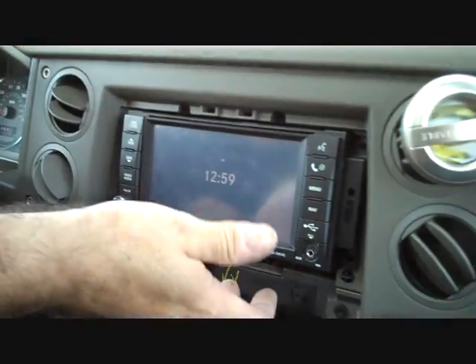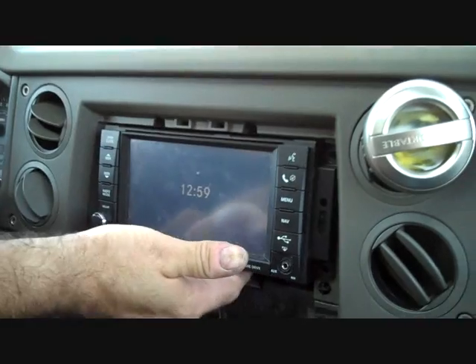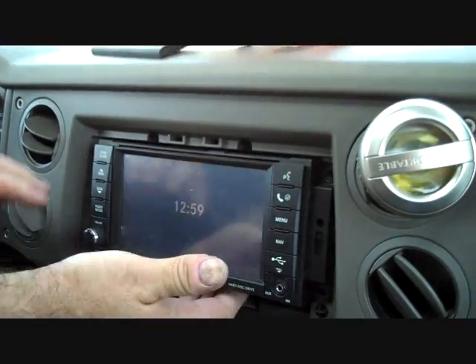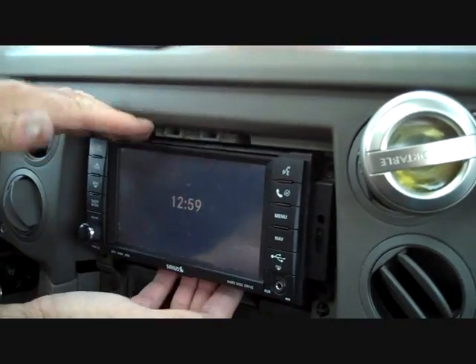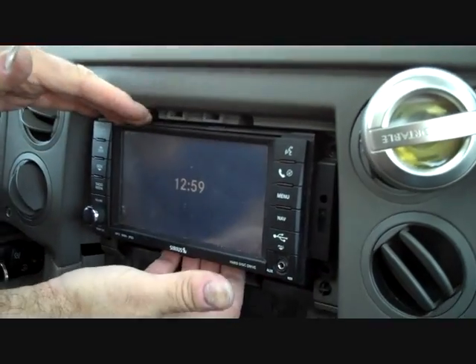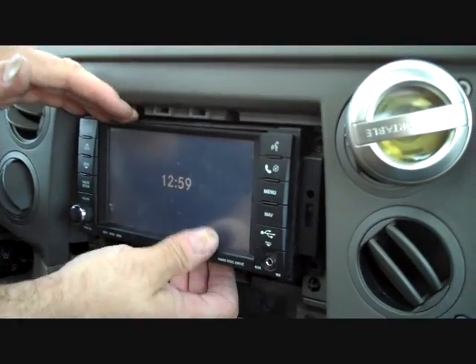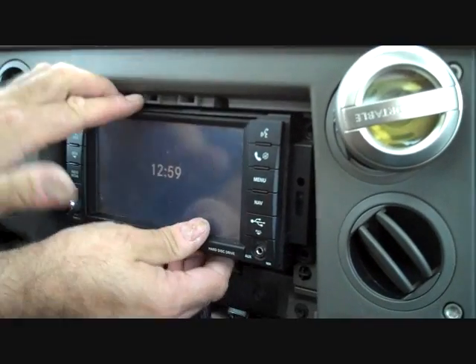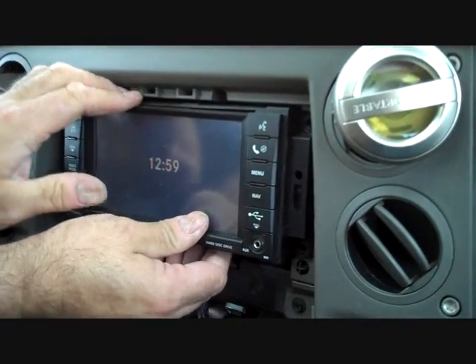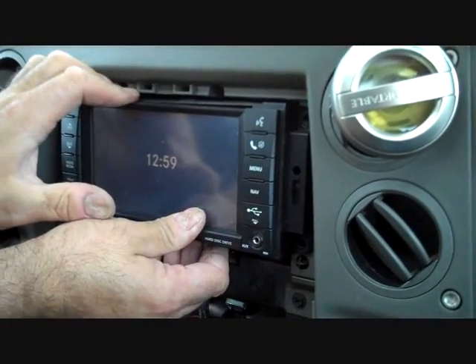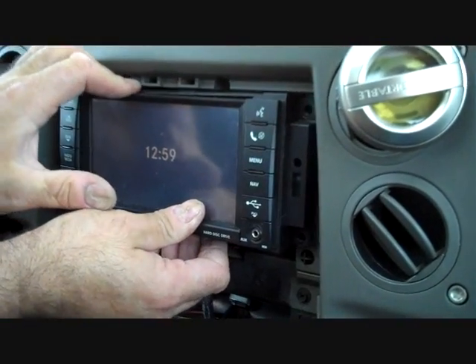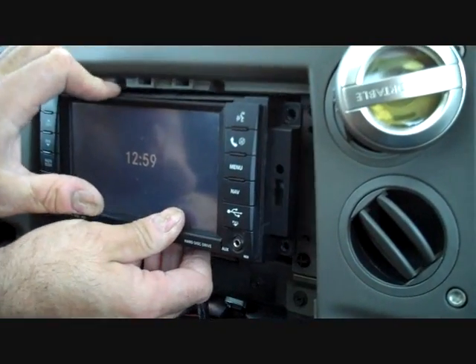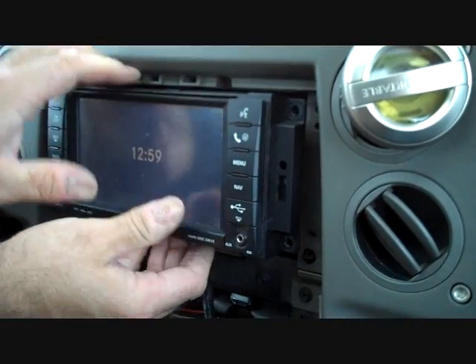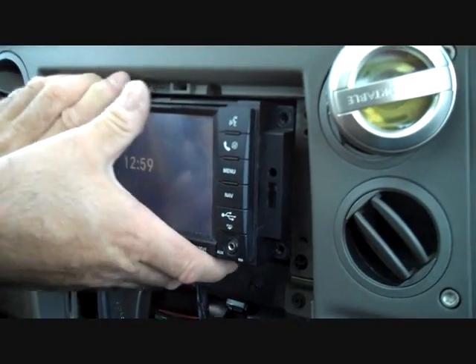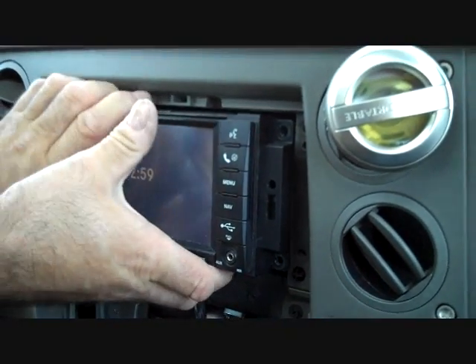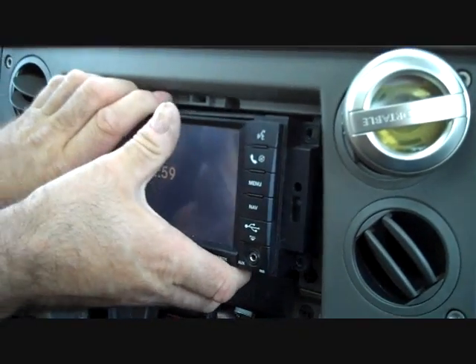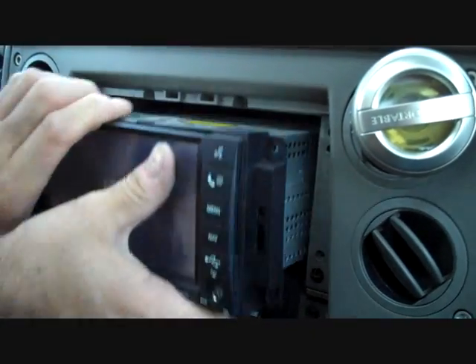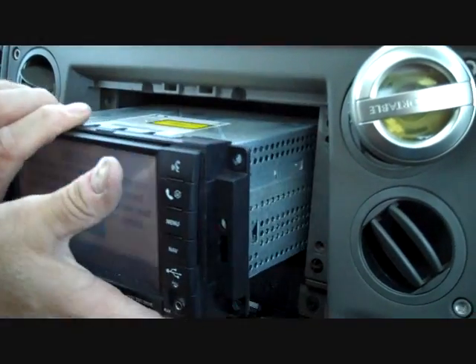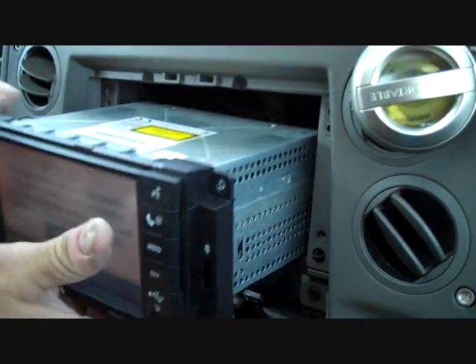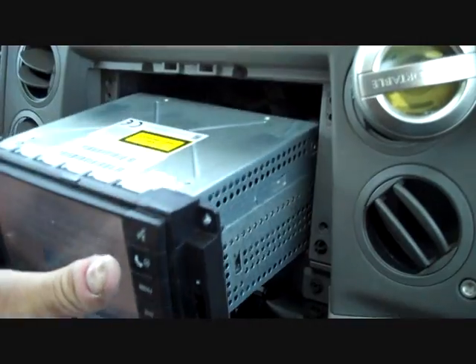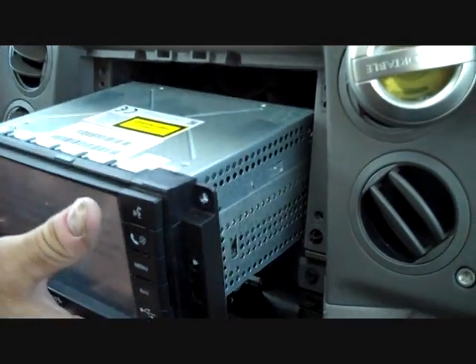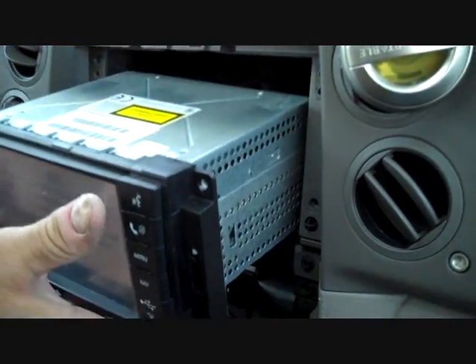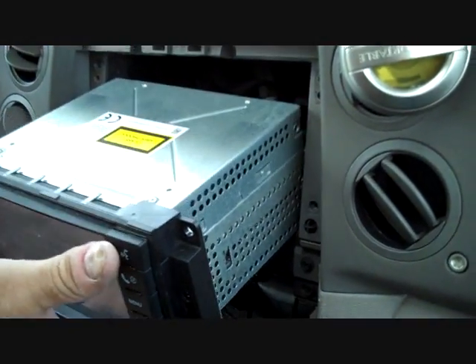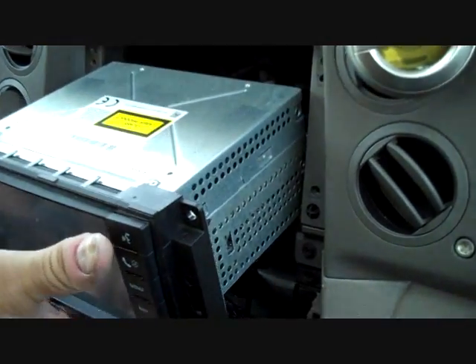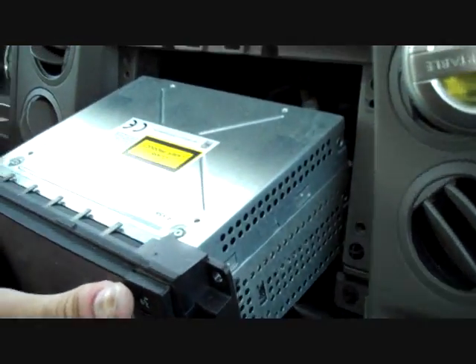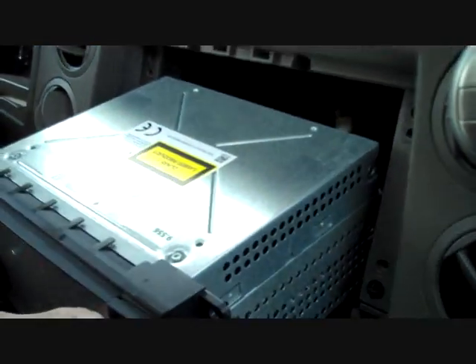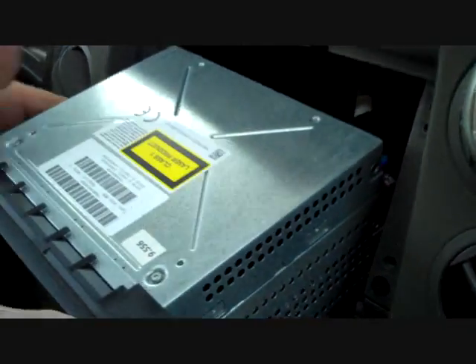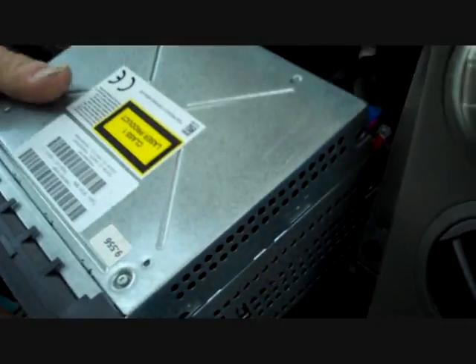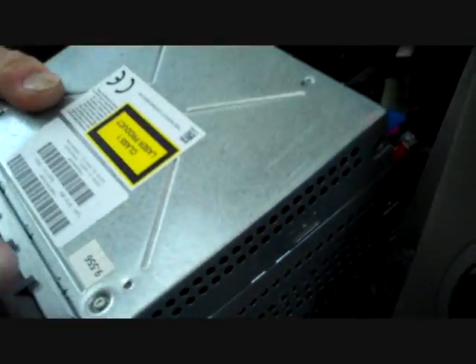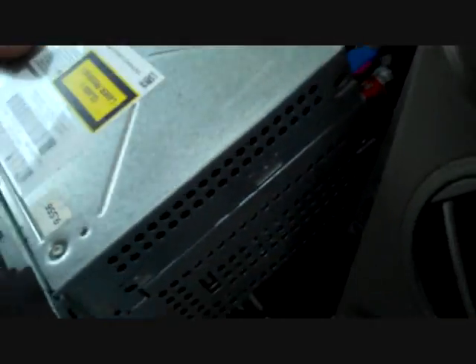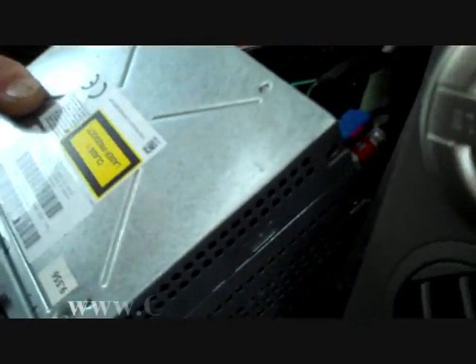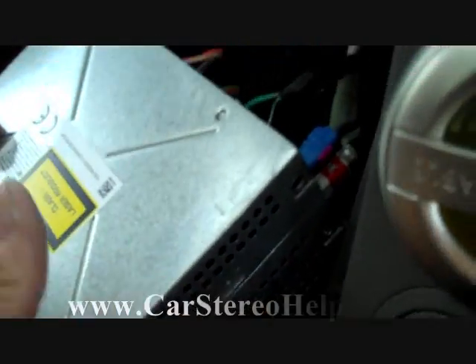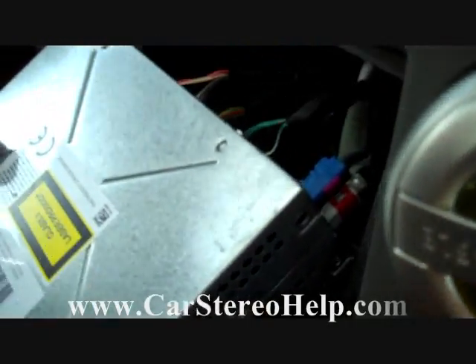Now this will allow us to pull the stereo out of the dash and give access to the back of the stereo.